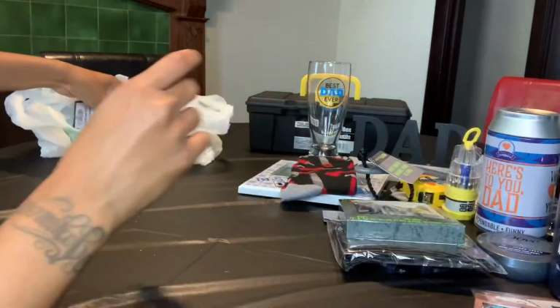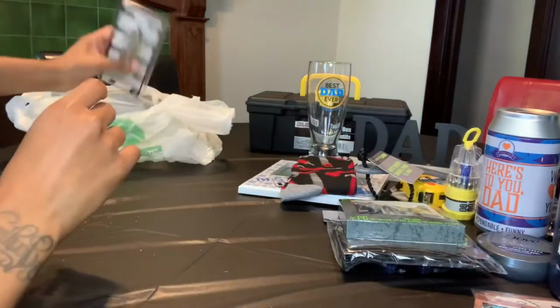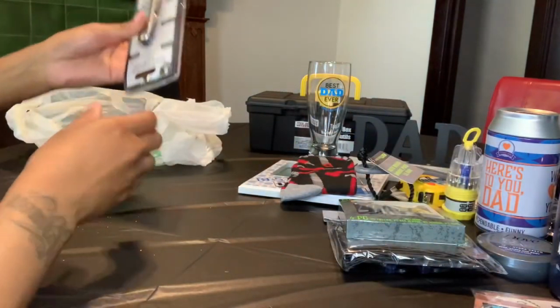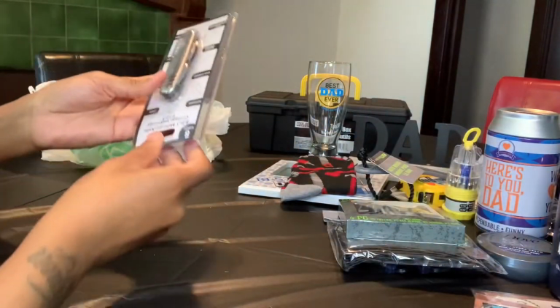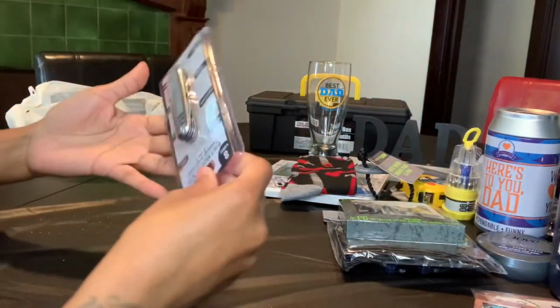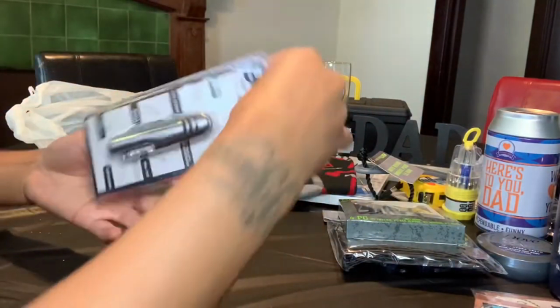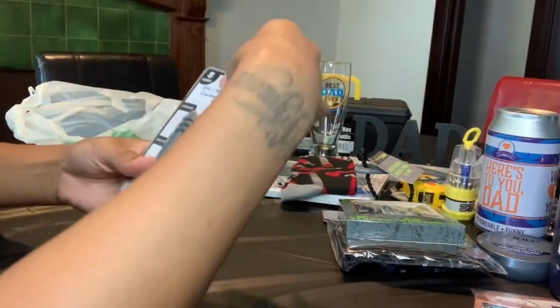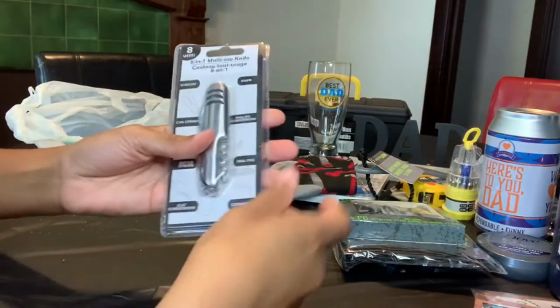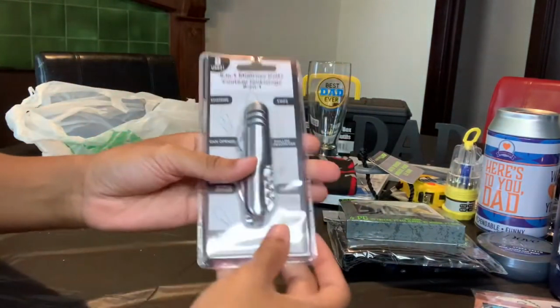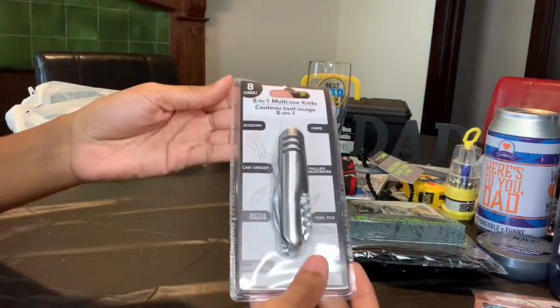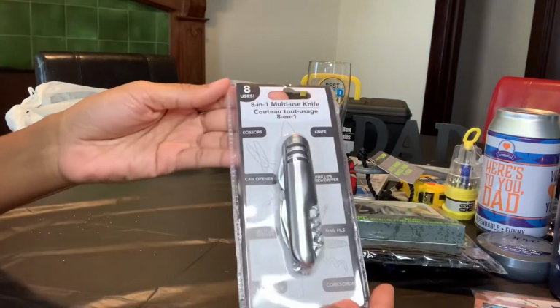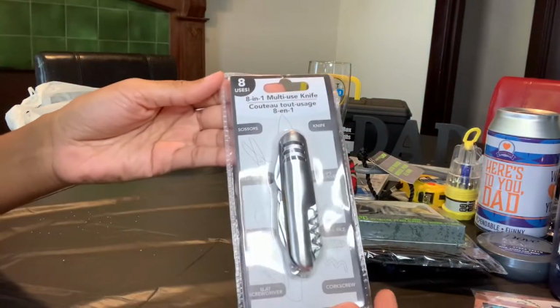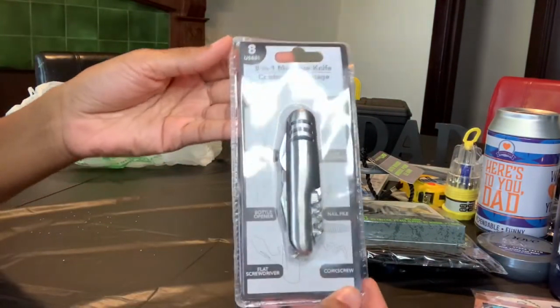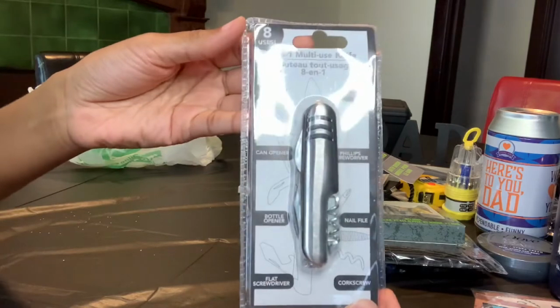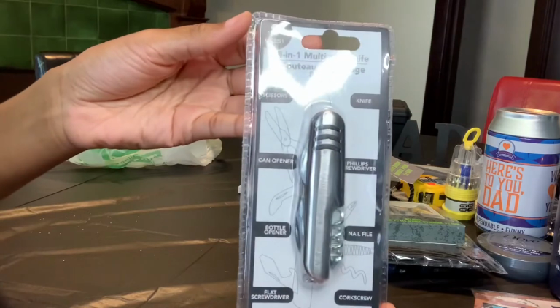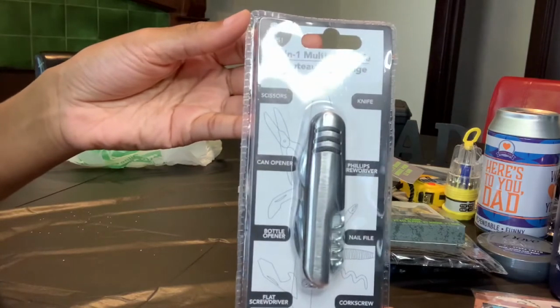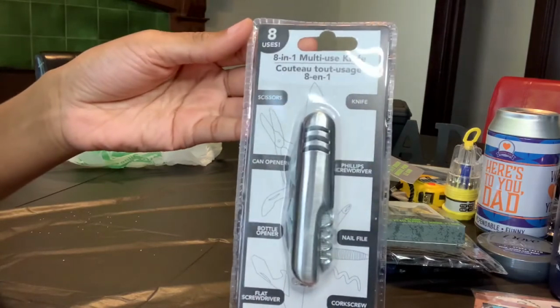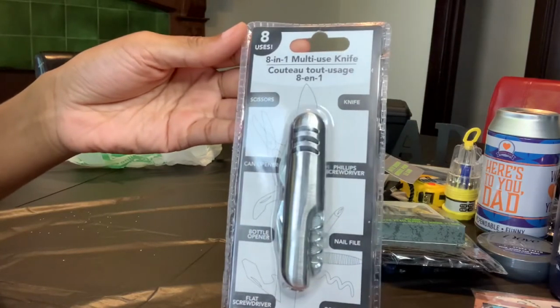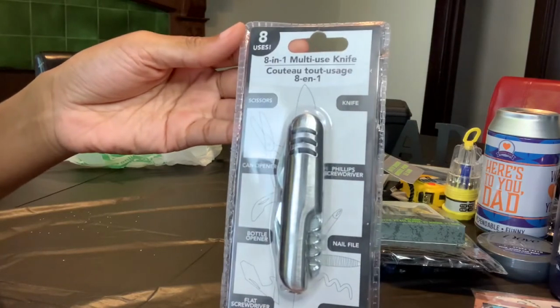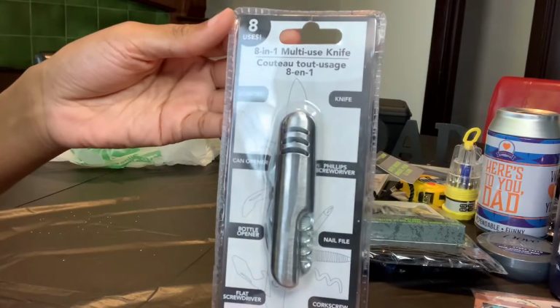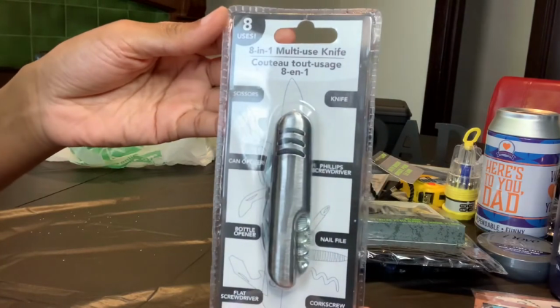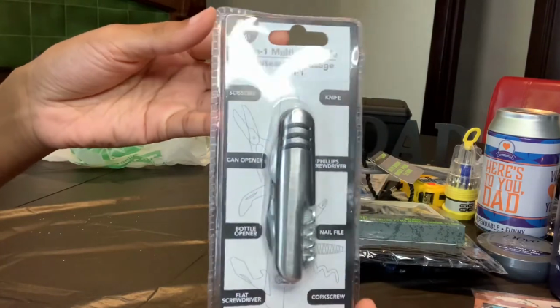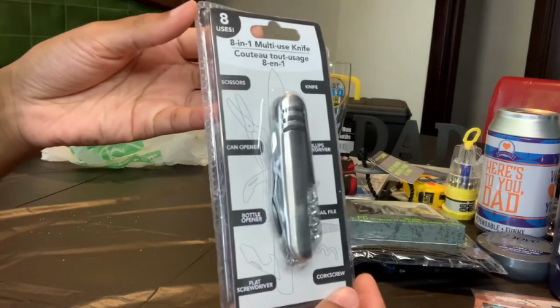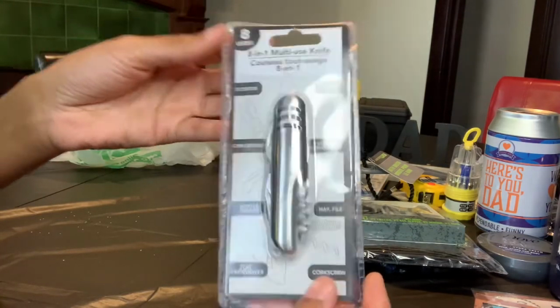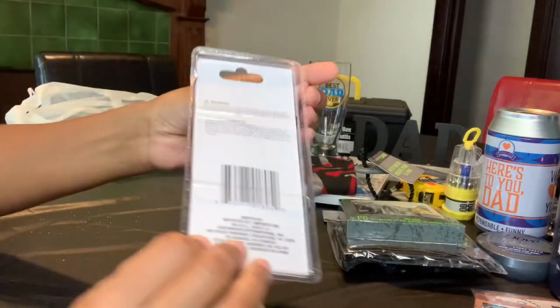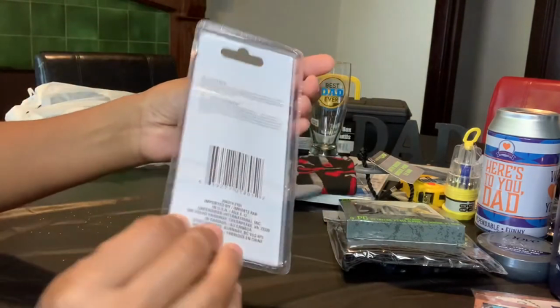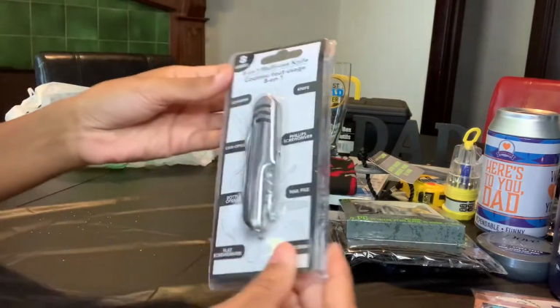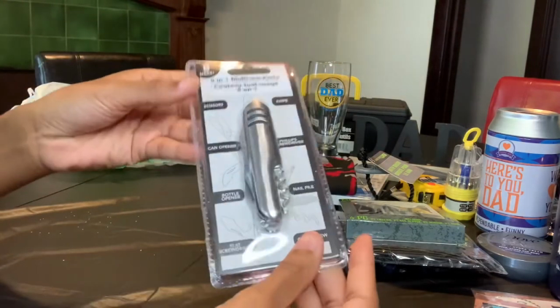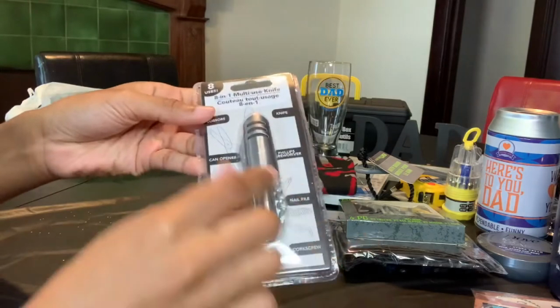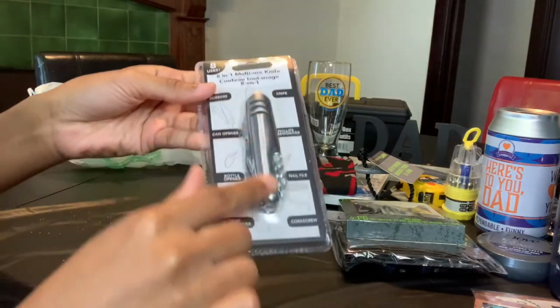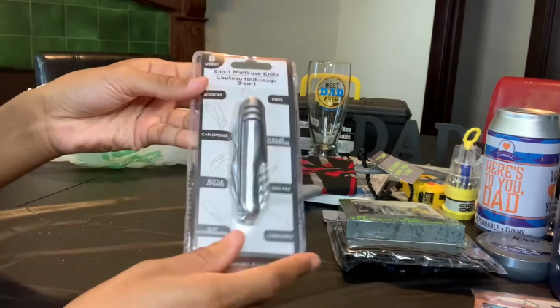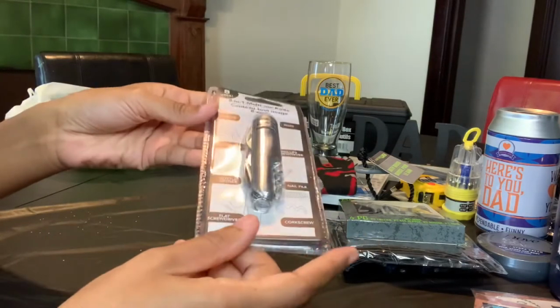This next item is an eight-in-one multi-use knife — it can be used for men and women. I just might keep this one for myself!